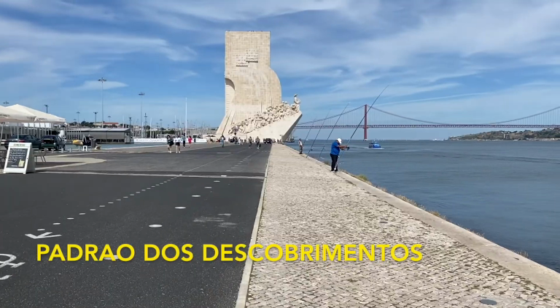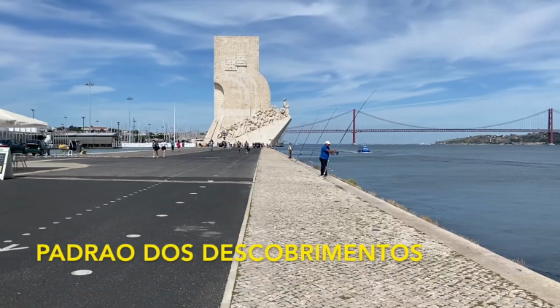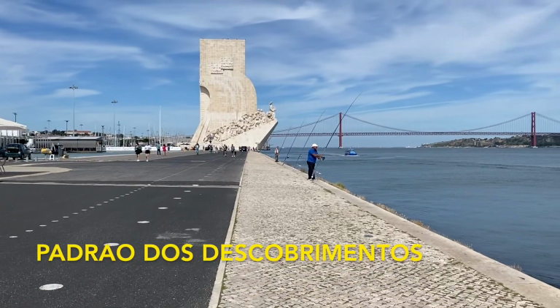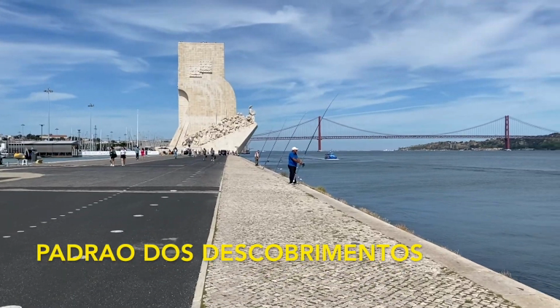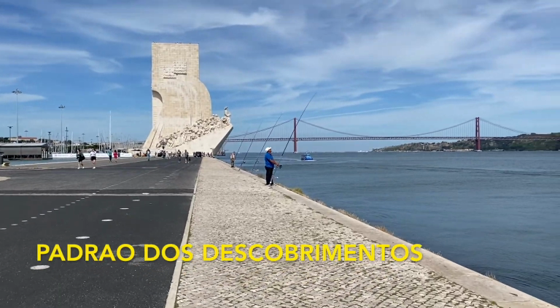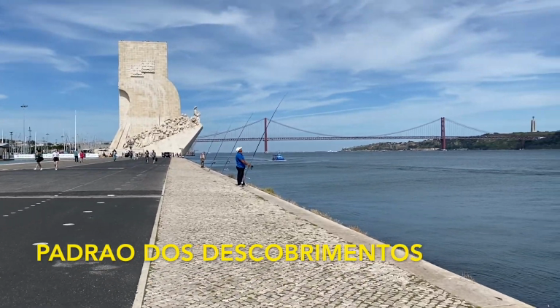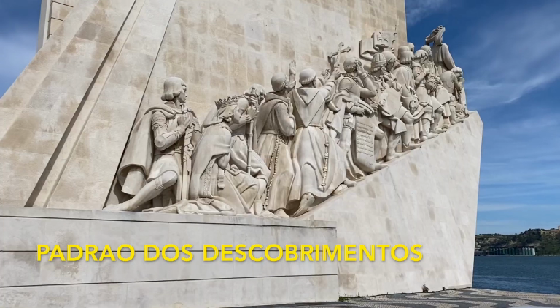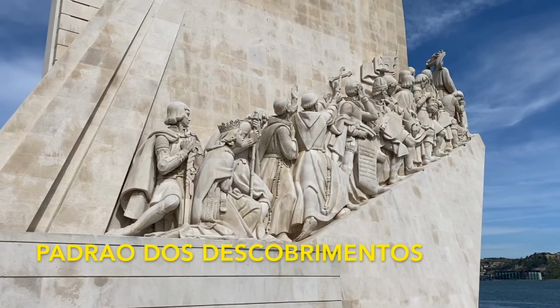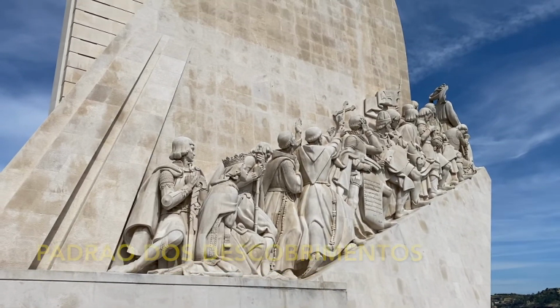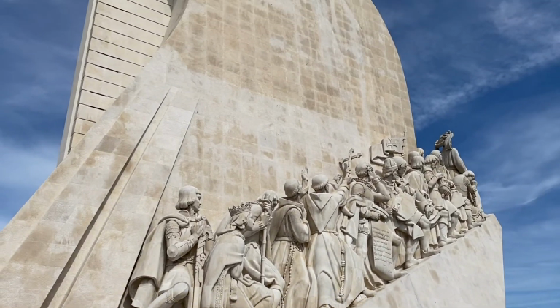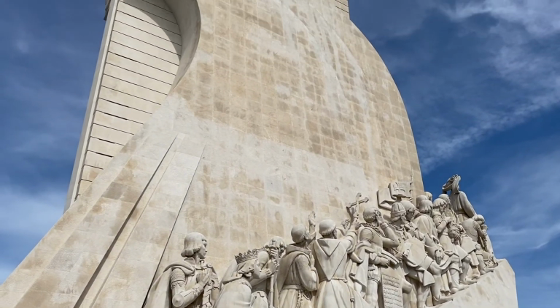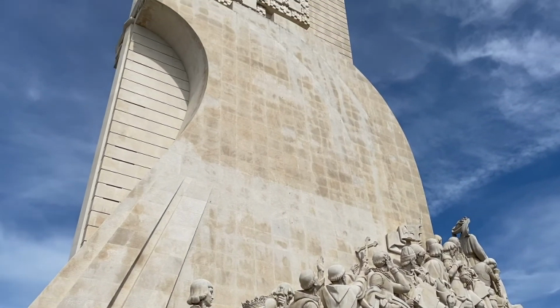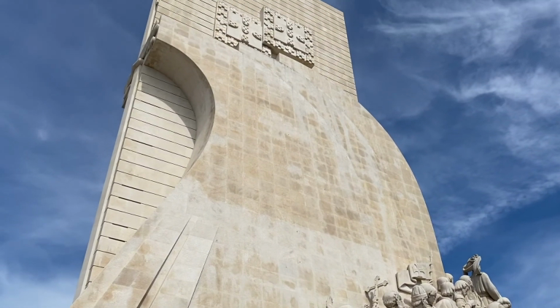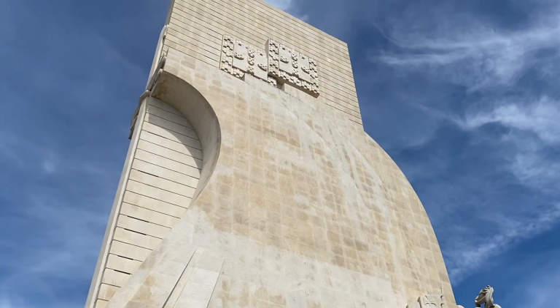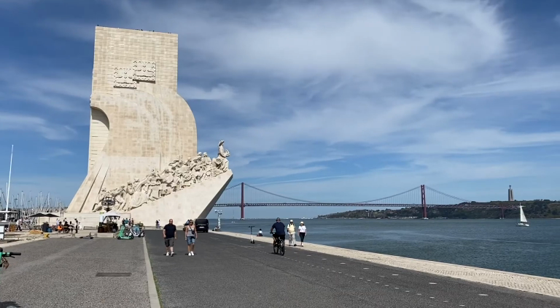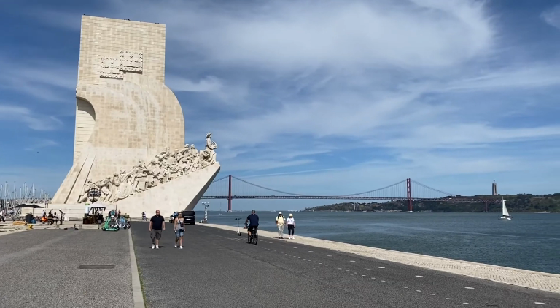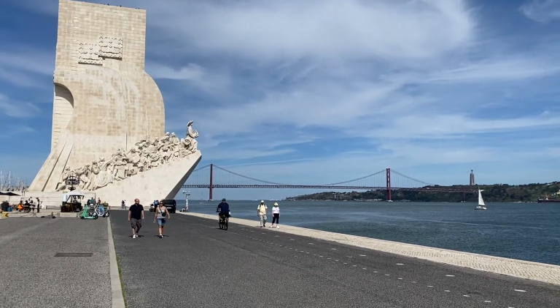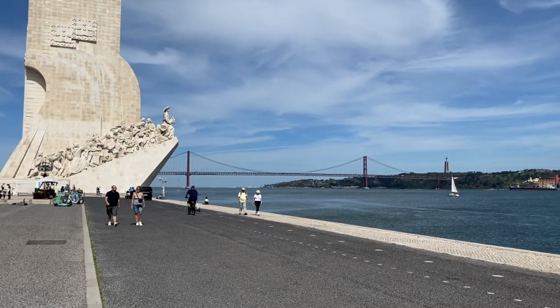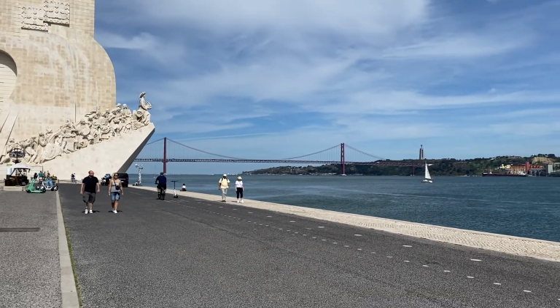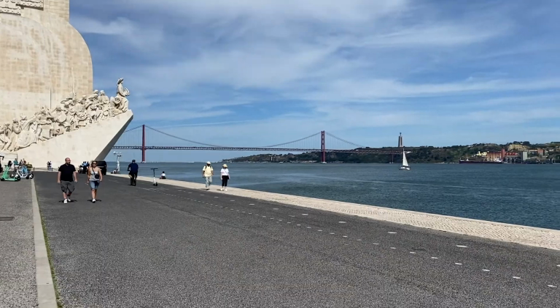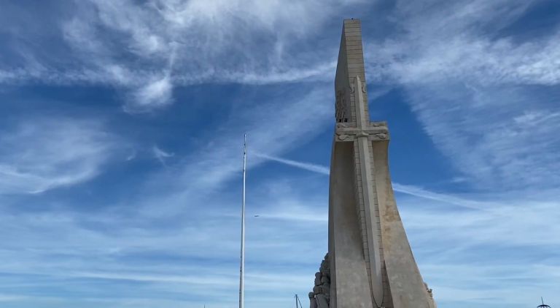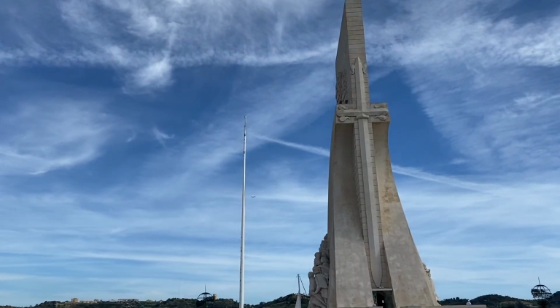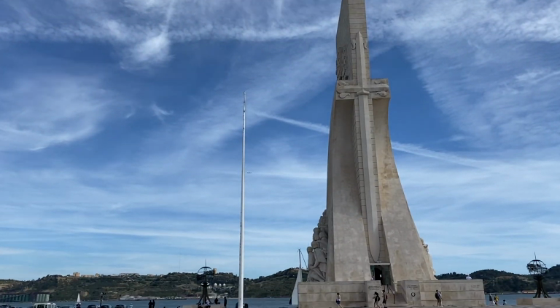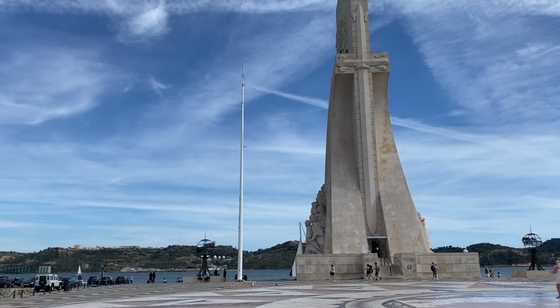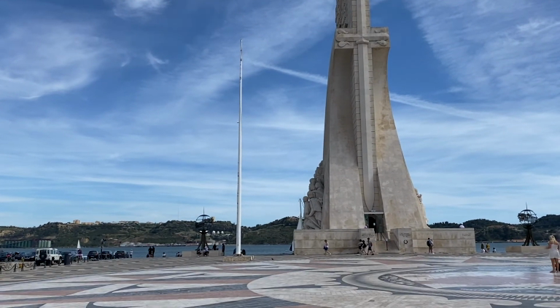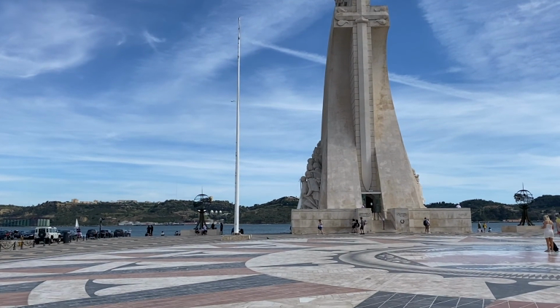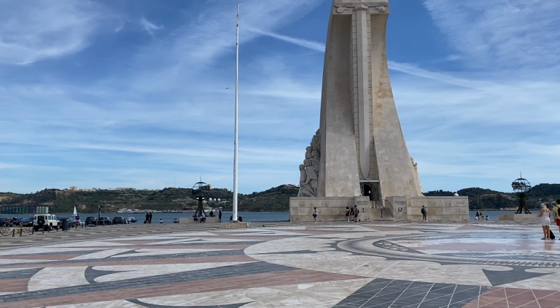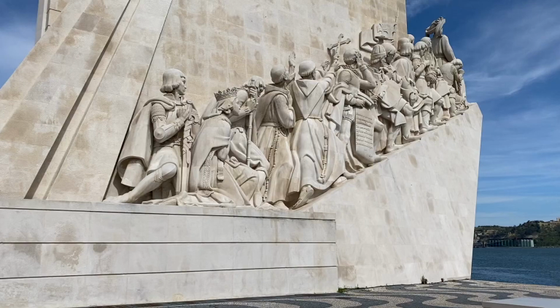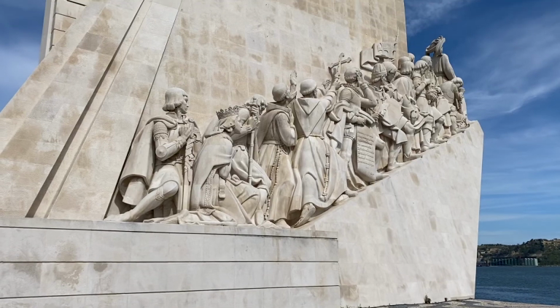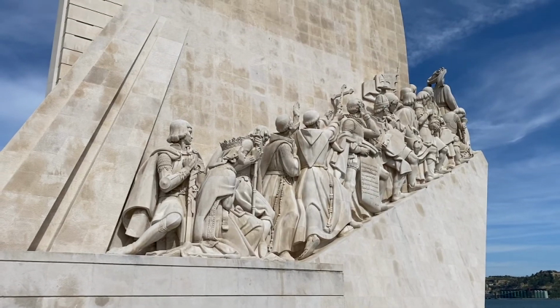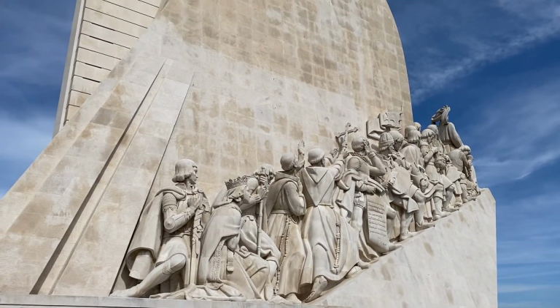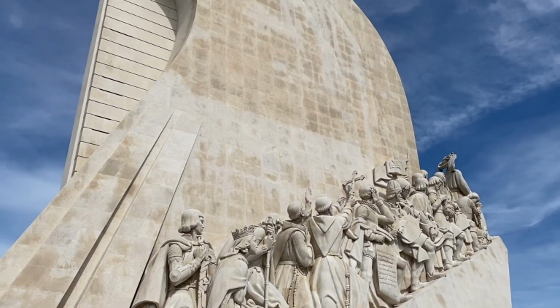Also in Belem is a really large monument called Padrão dos Descobrimentos. This monument celebrates Portugal being the most powerful nation from exploration in the 15th and 16th century.